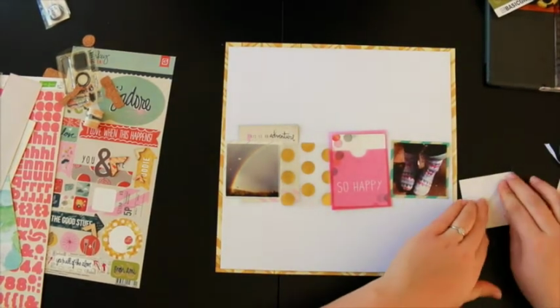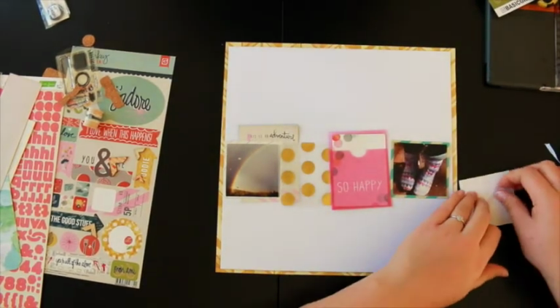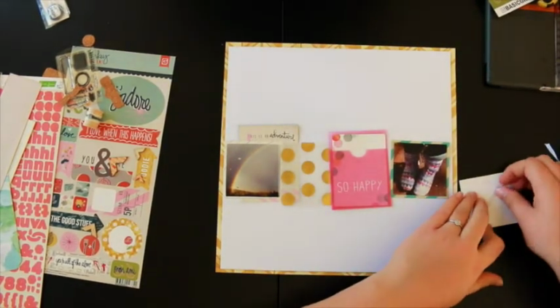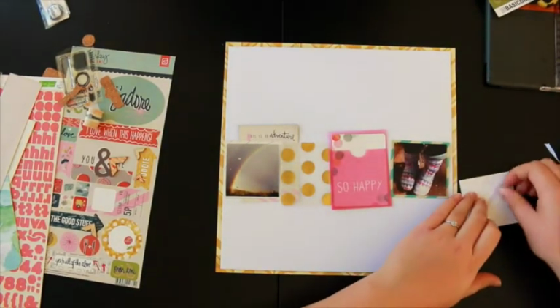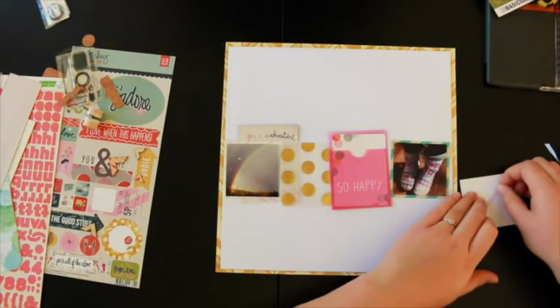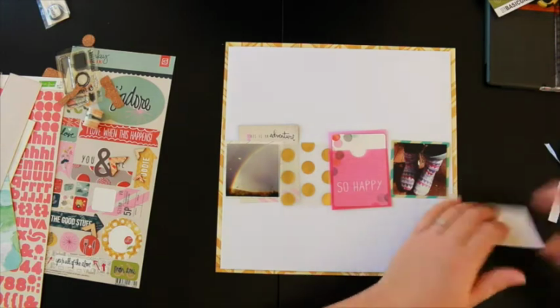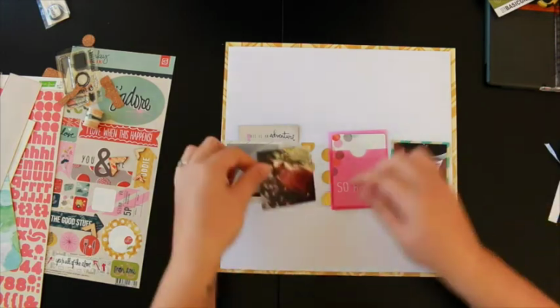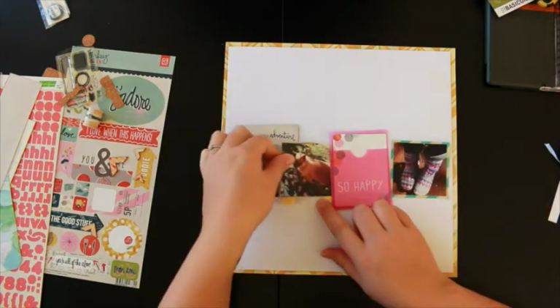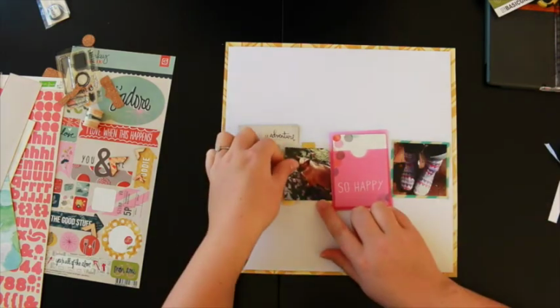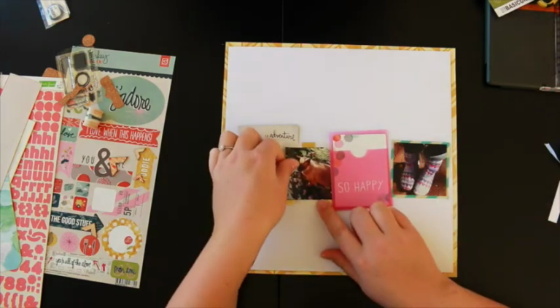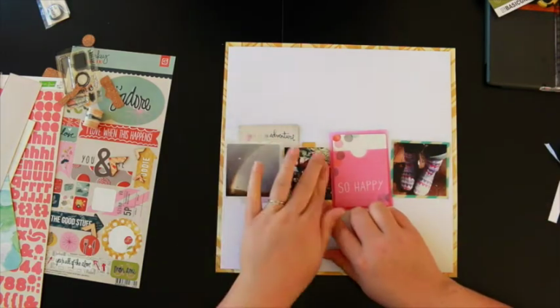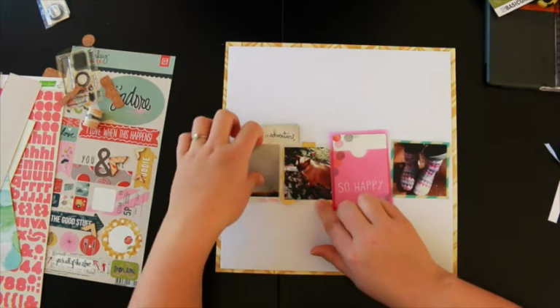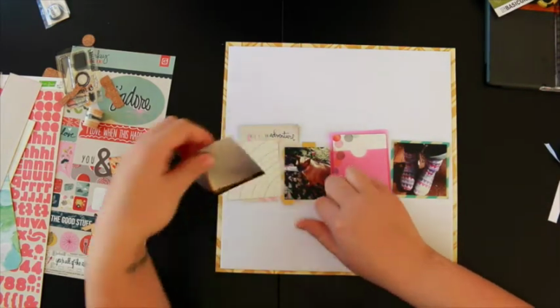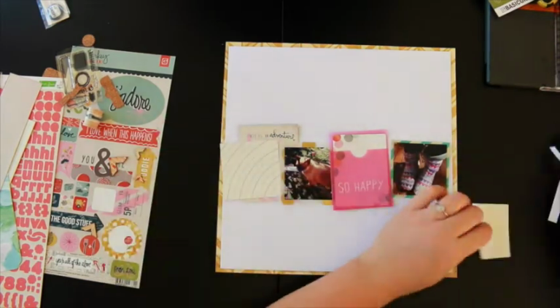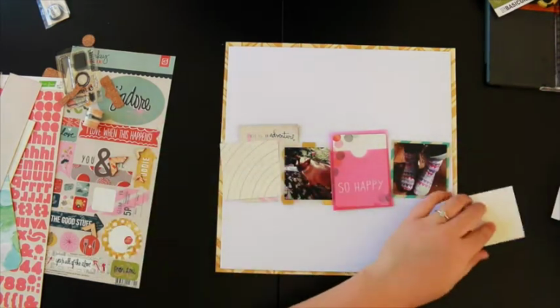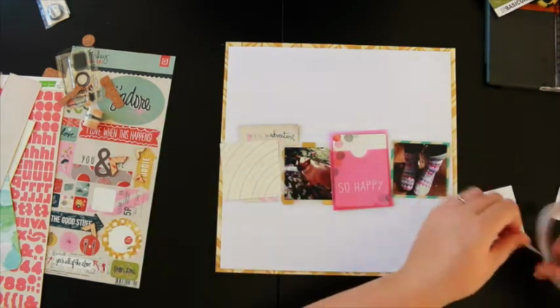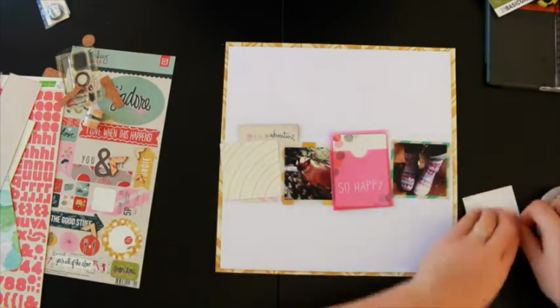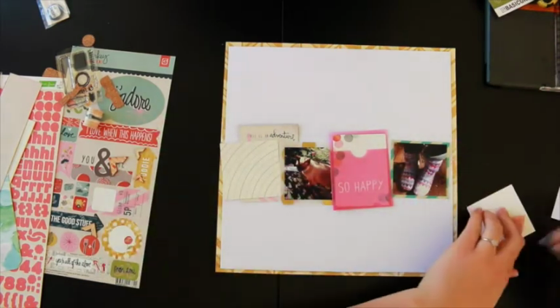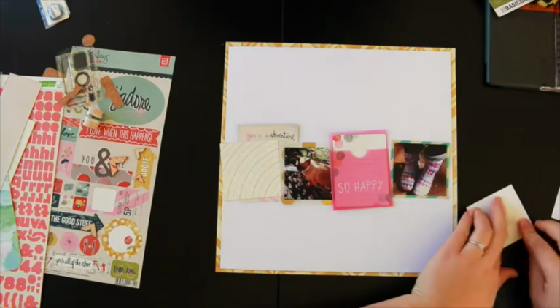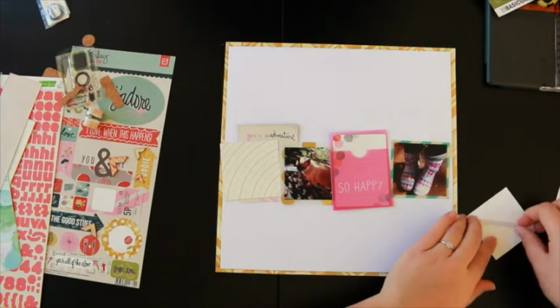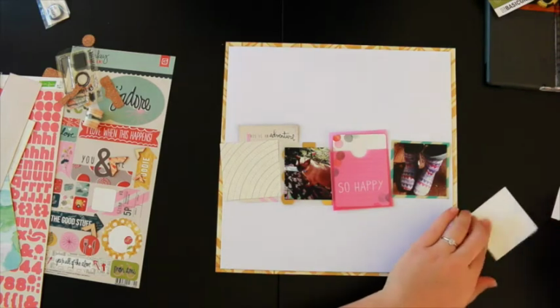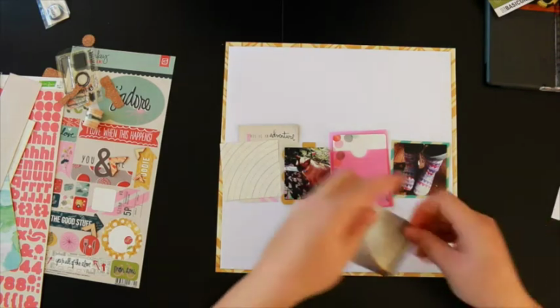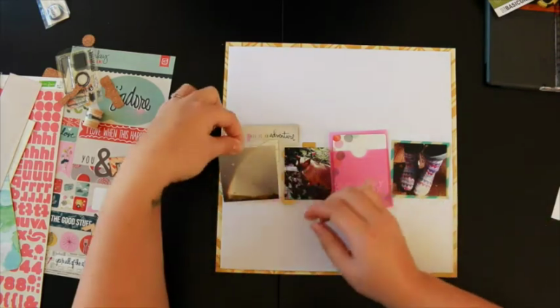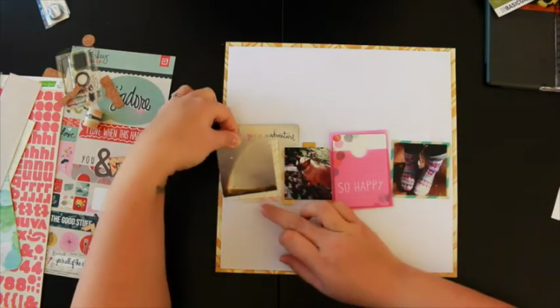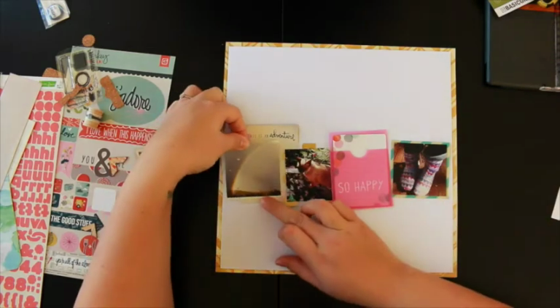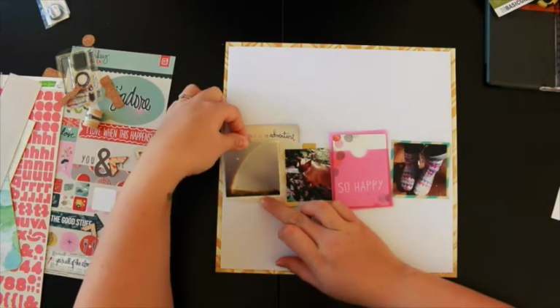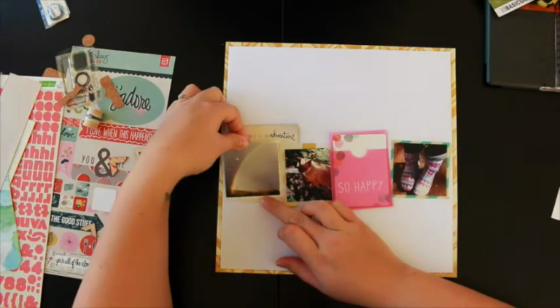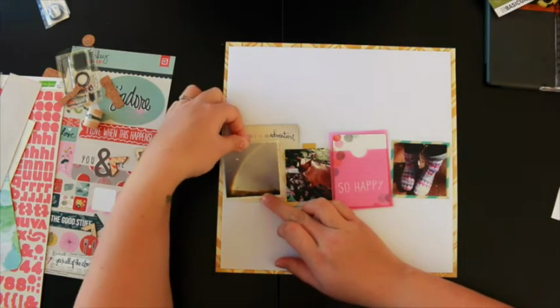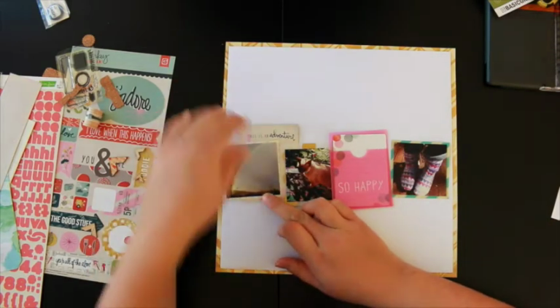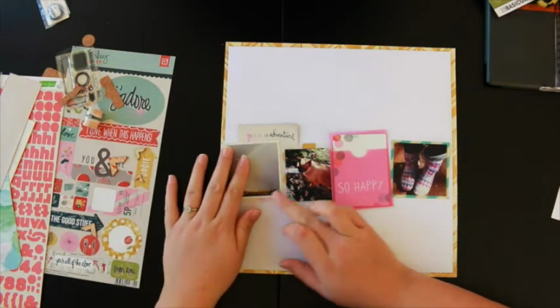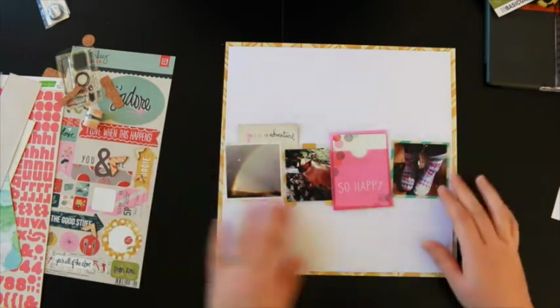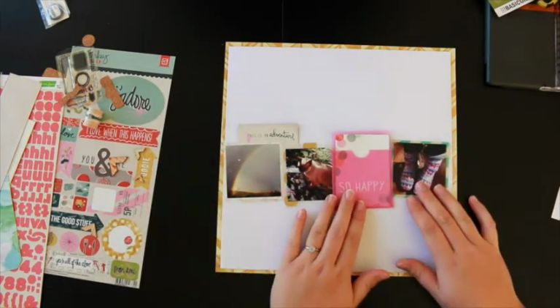I did use some vellum from my own stash — the gold dot vellum, which is by Dear Lizzy. It's awesome and you can't buy it anymore. I like to include vellum mostly in layers these days.